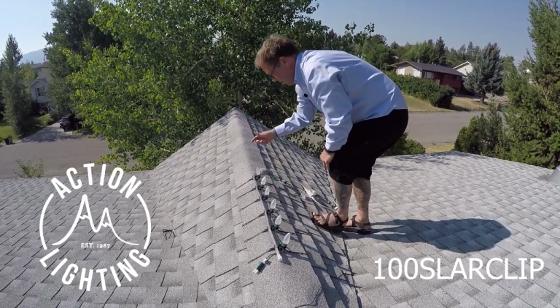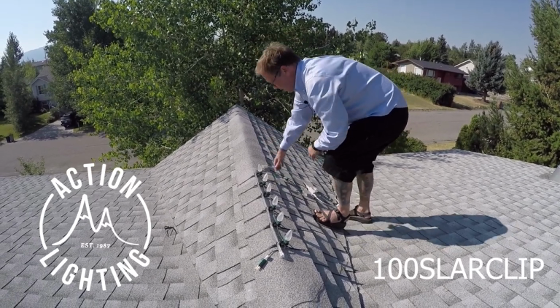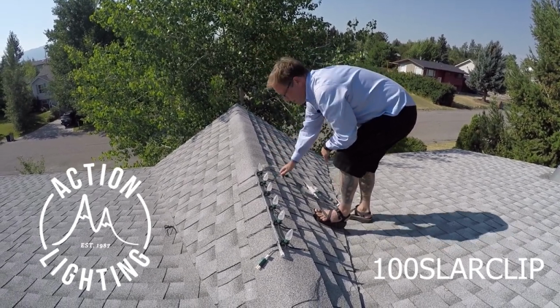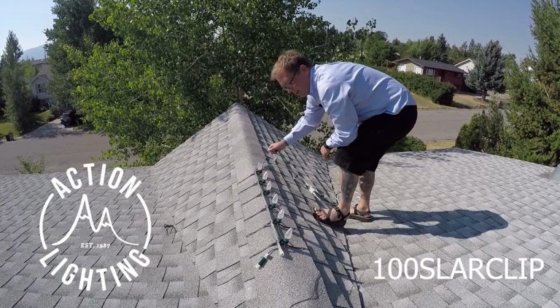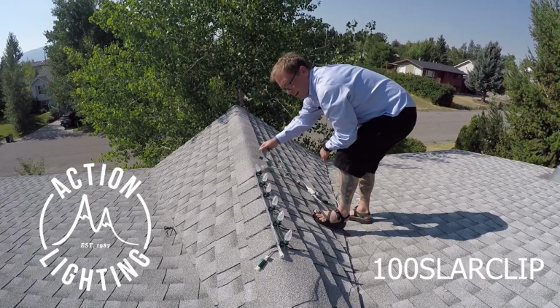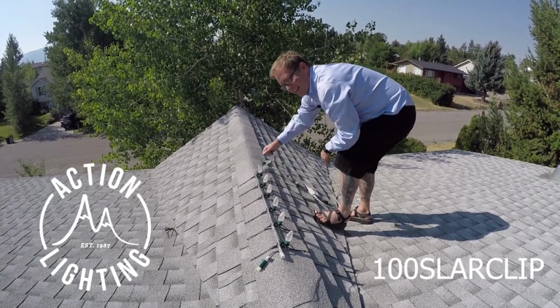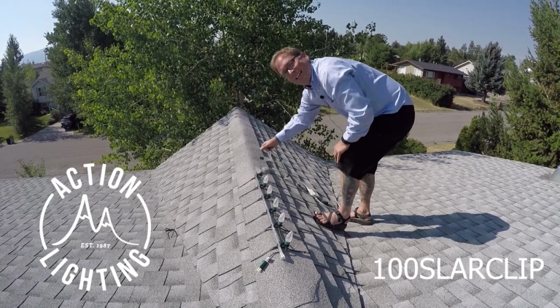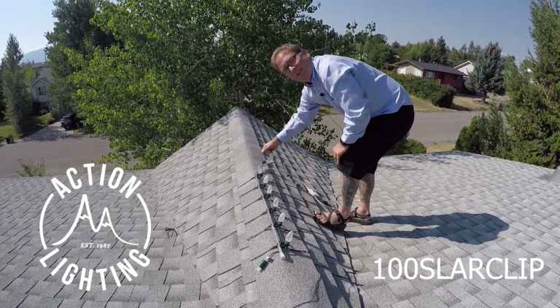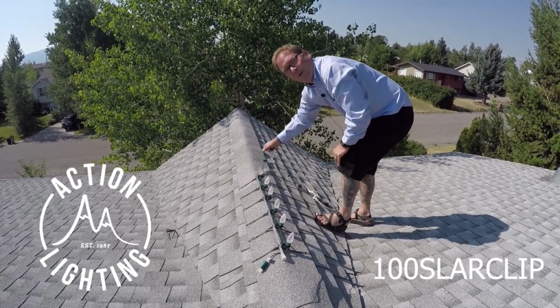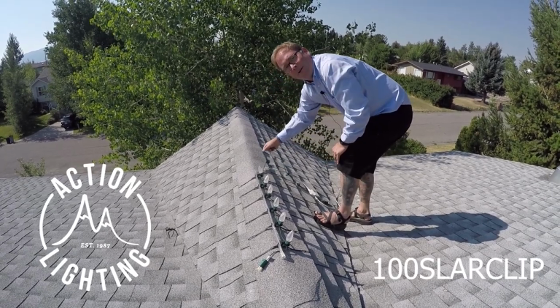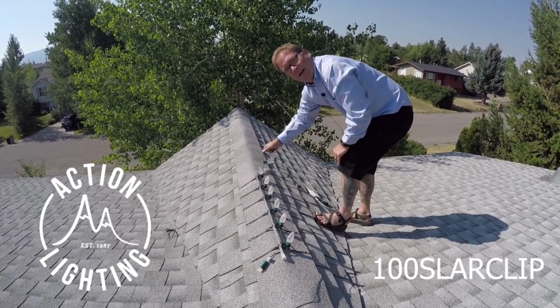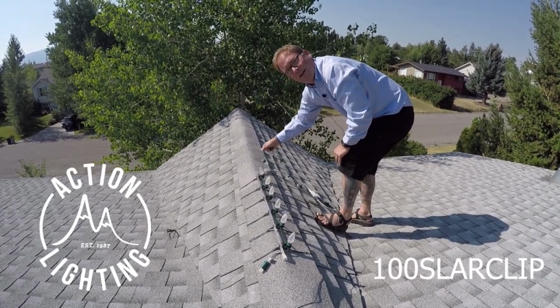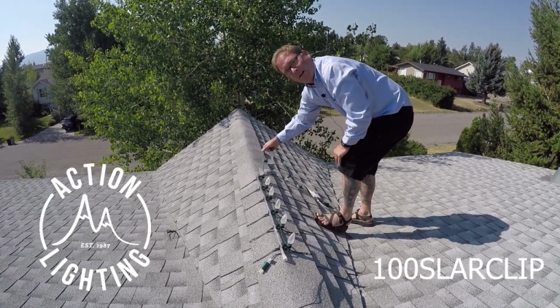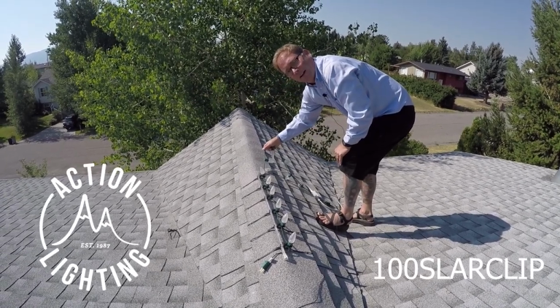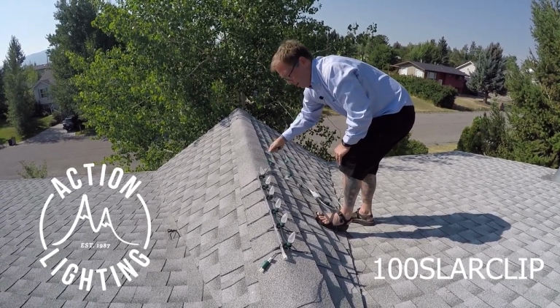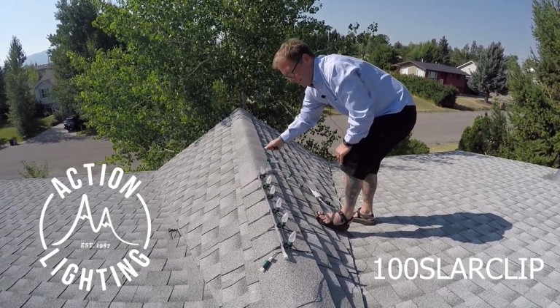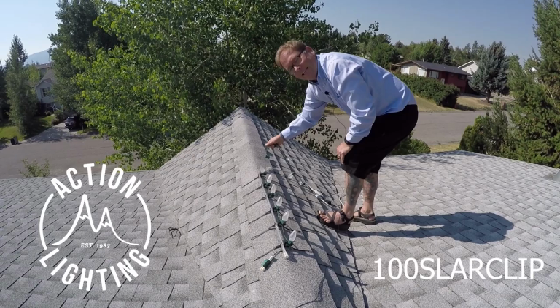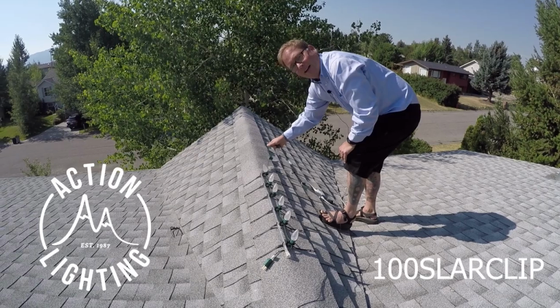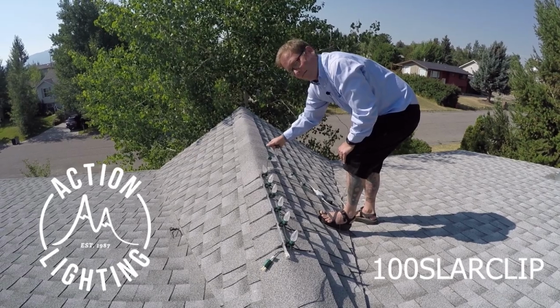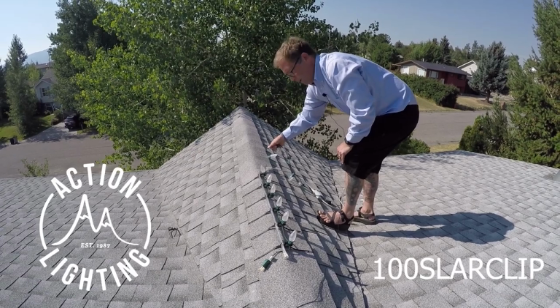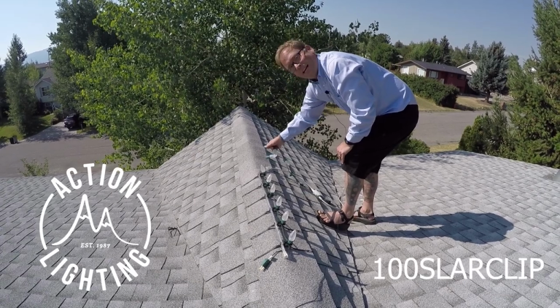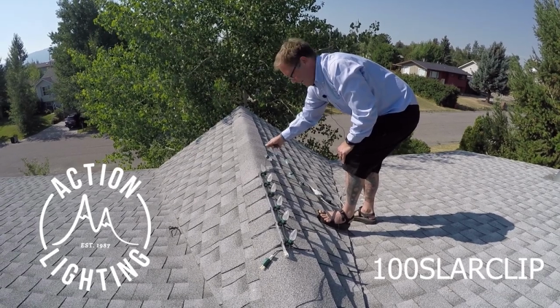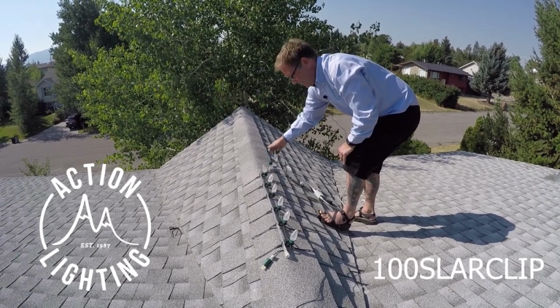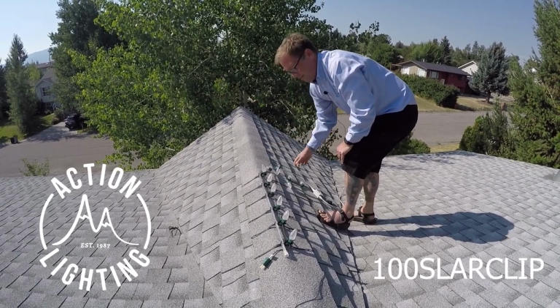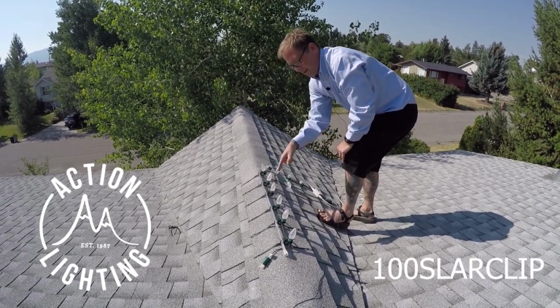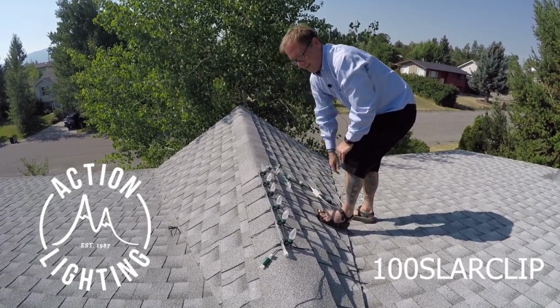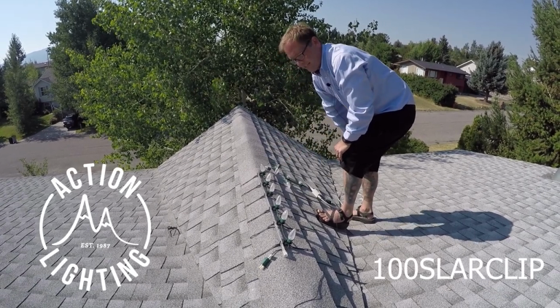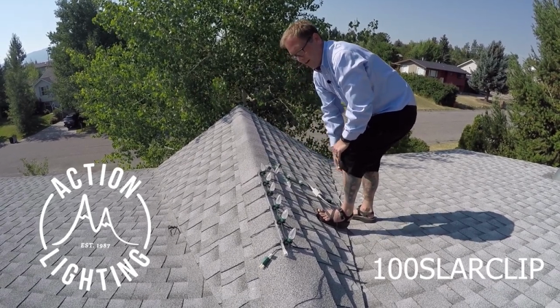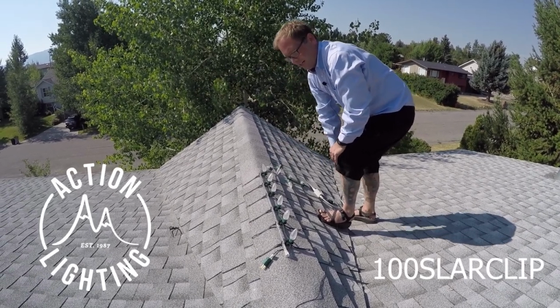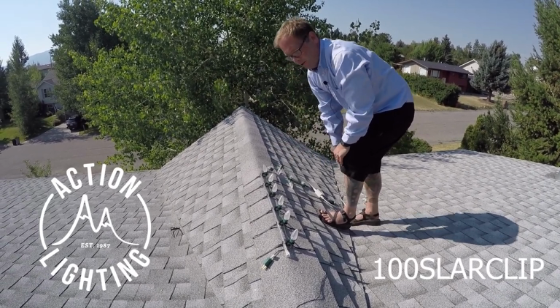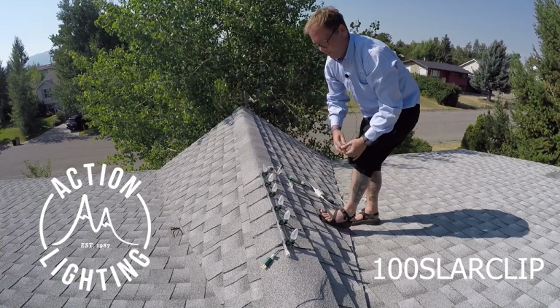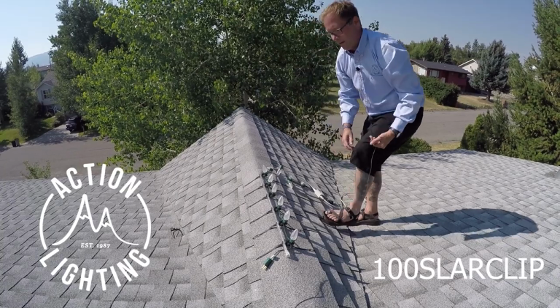These aren't going anywhere. Snow is not taking these off. Wind is not taking these off. These things are on until you remove them.